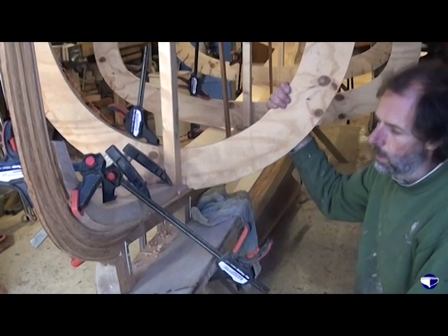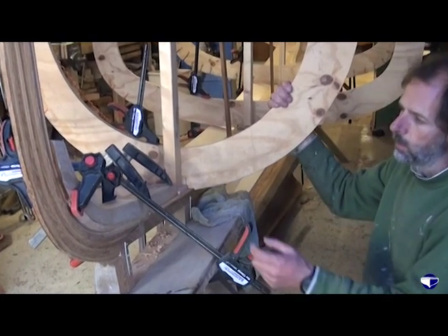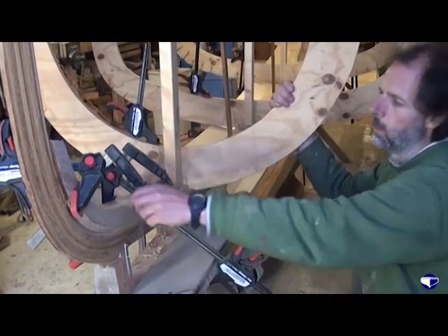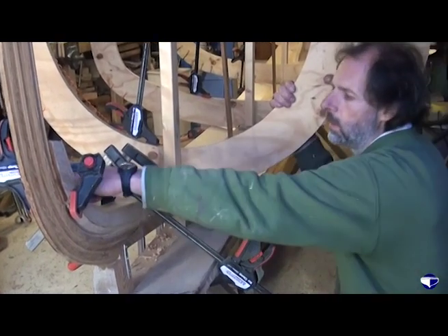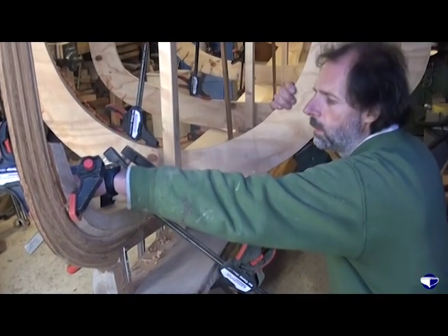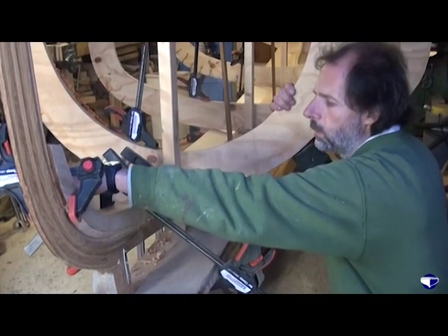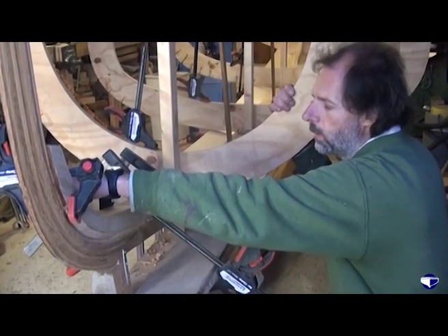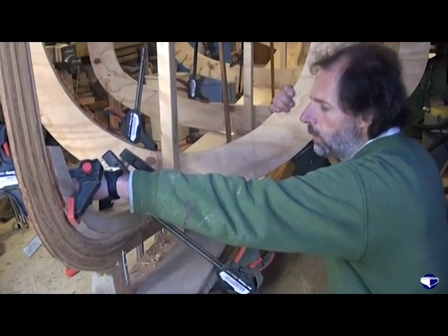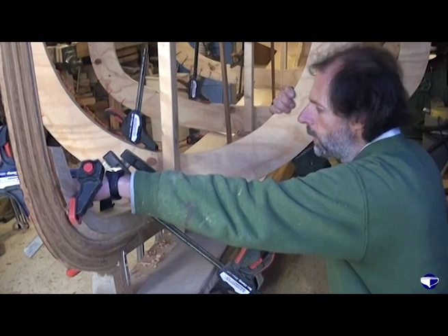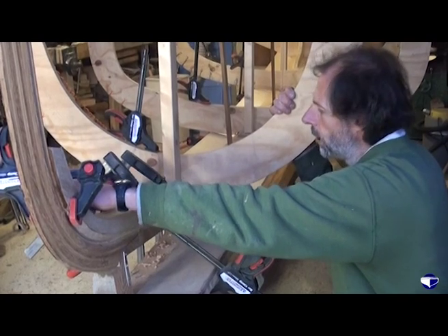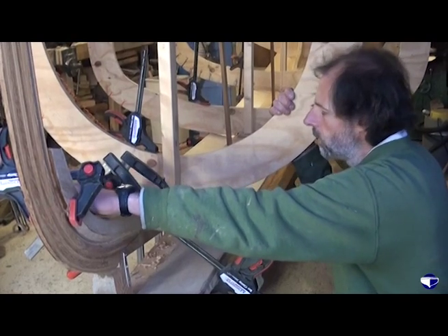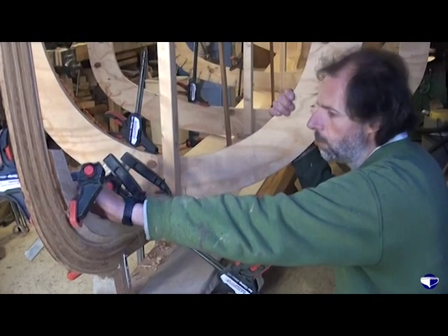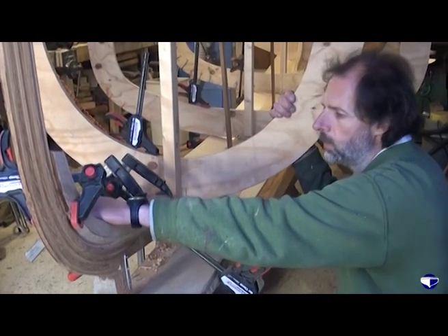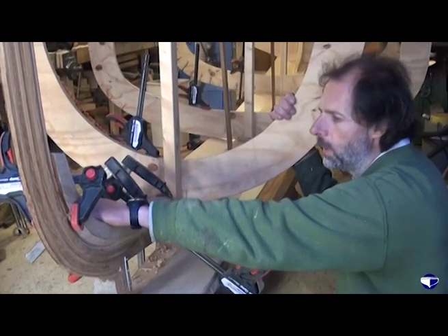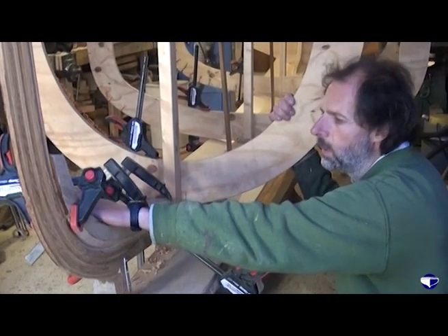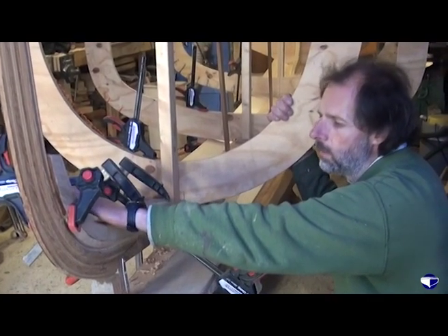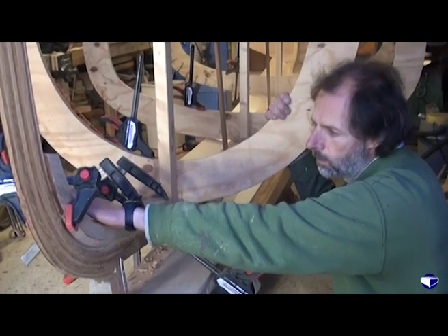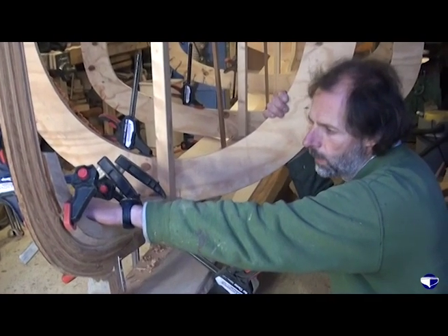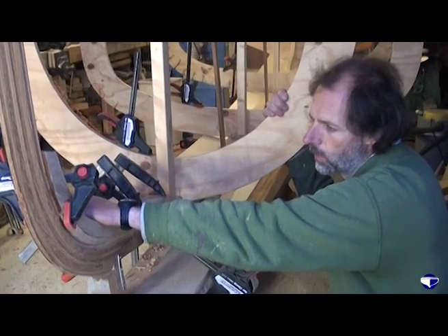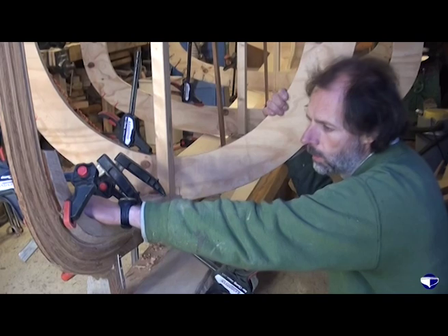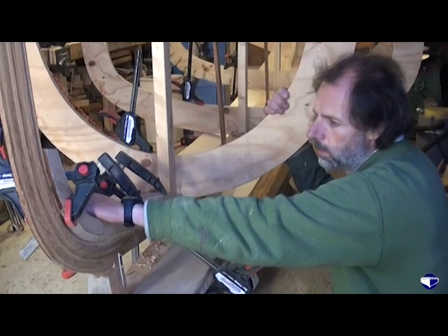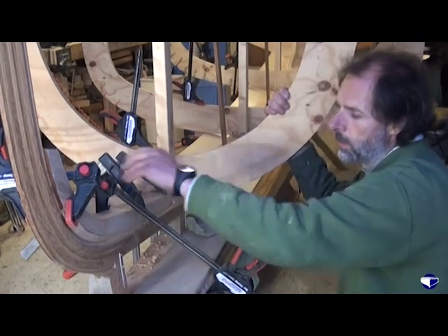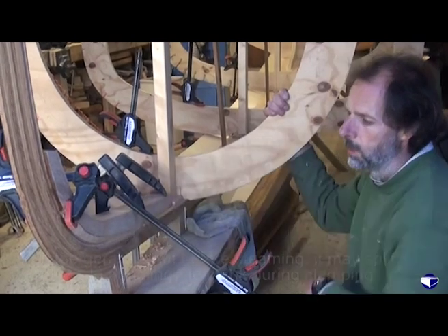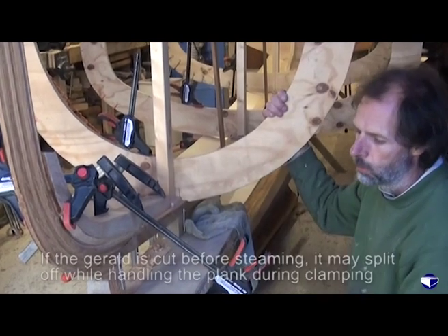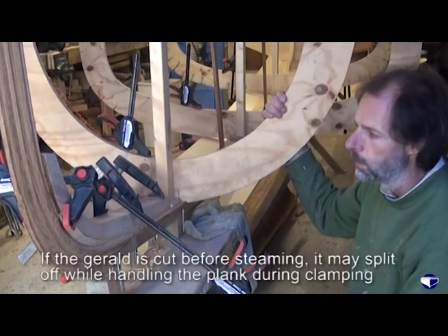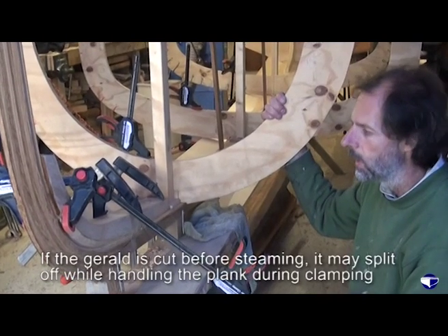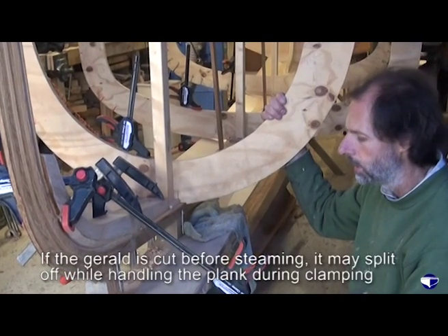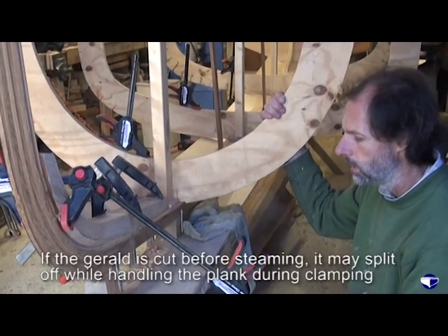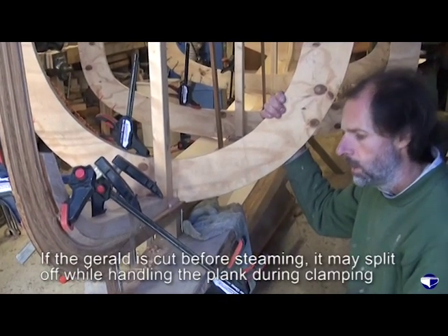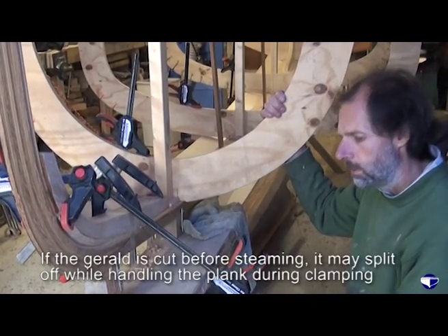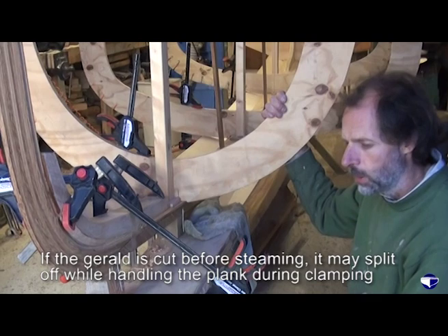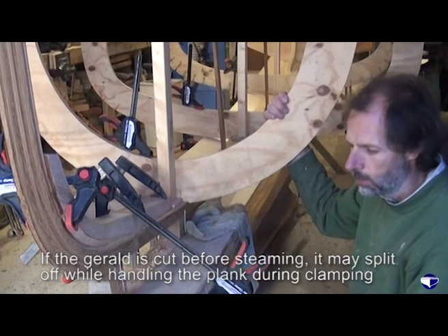If we had cut the rebate on the top edge of the plank at this stage before we steamed it, then the chances are we'd have managed to split it off while we were busy clamping and pushing and shoving.